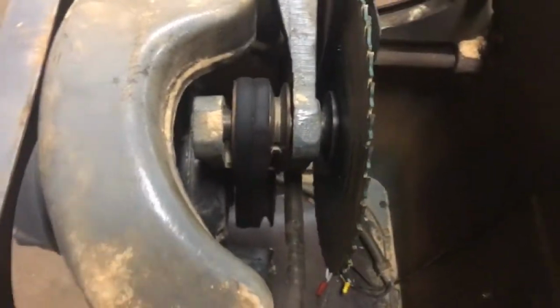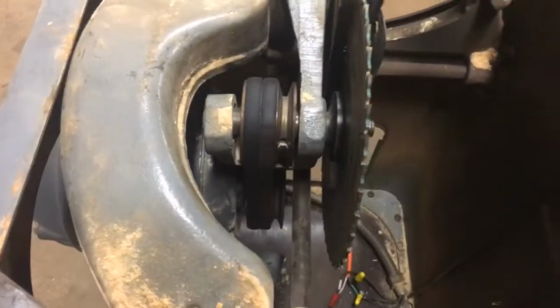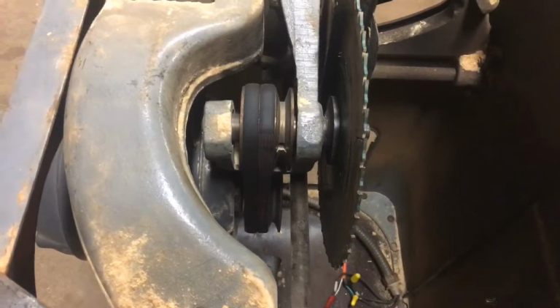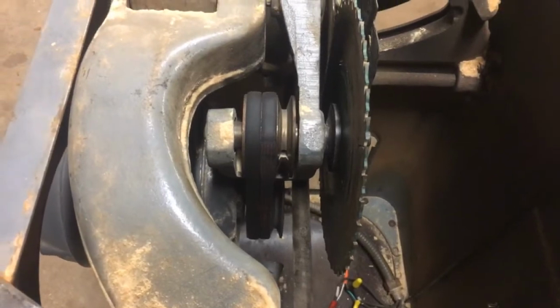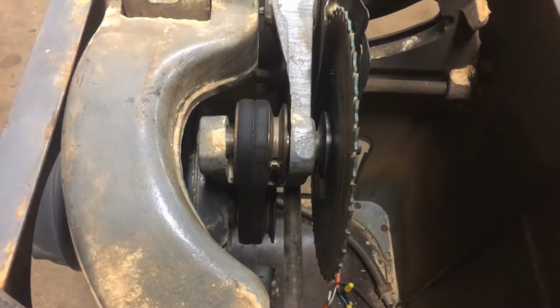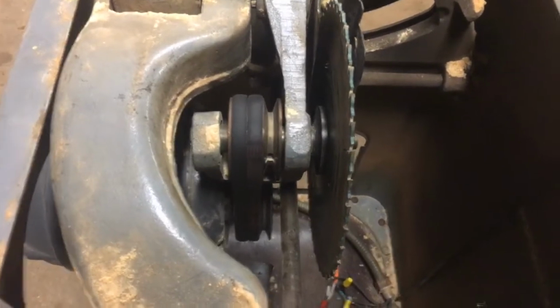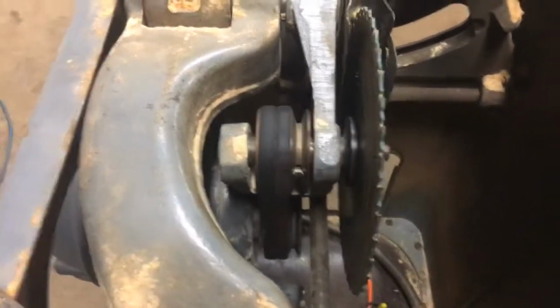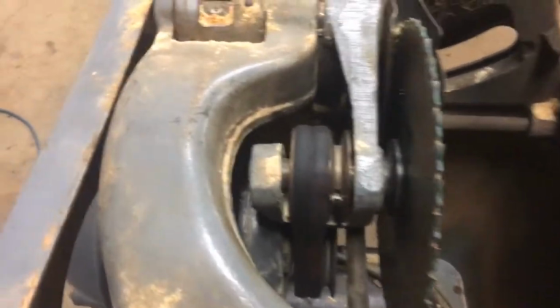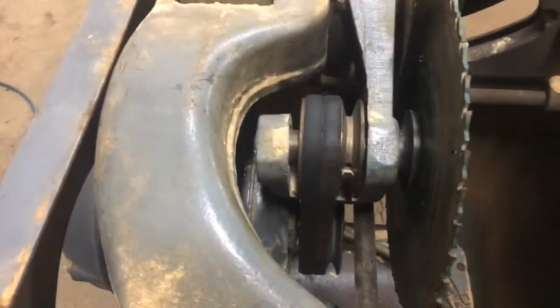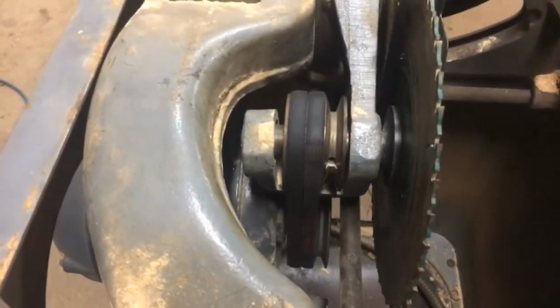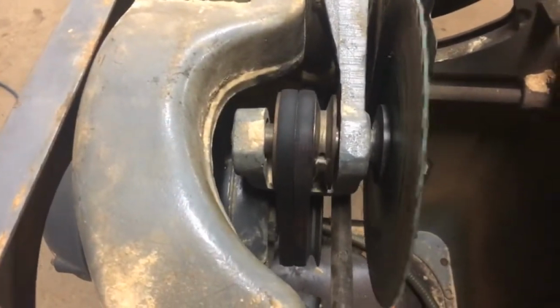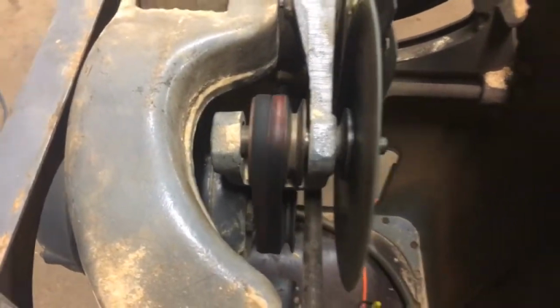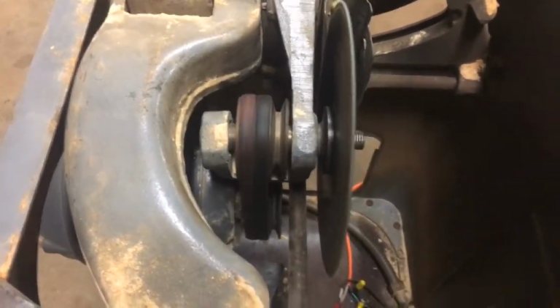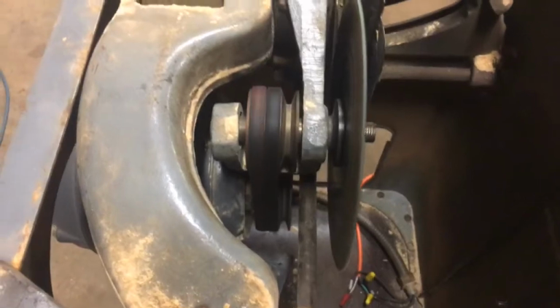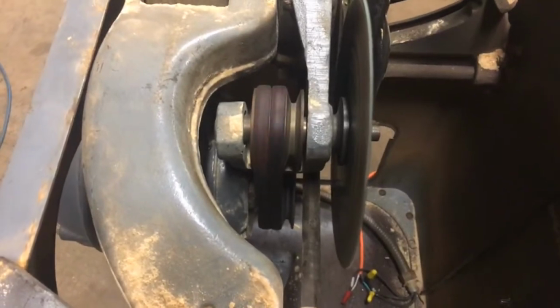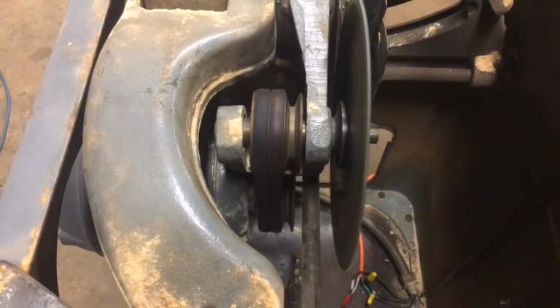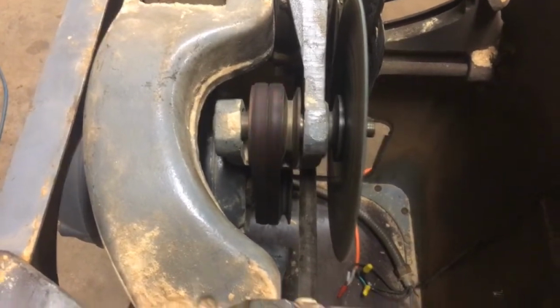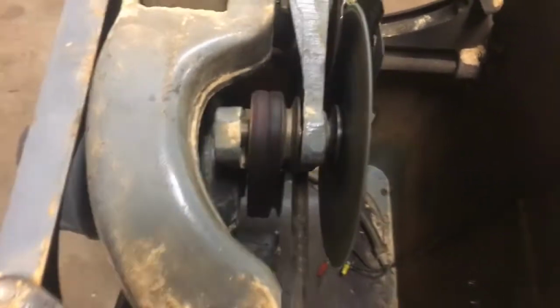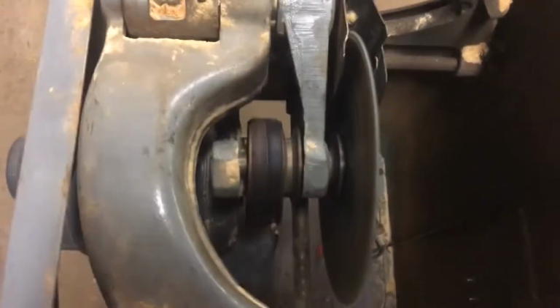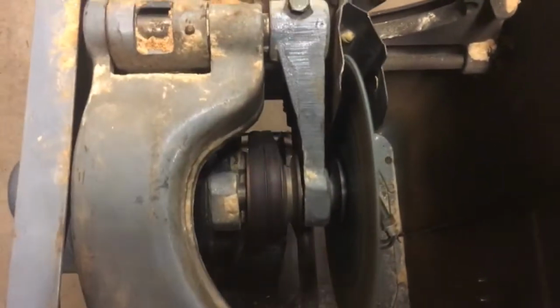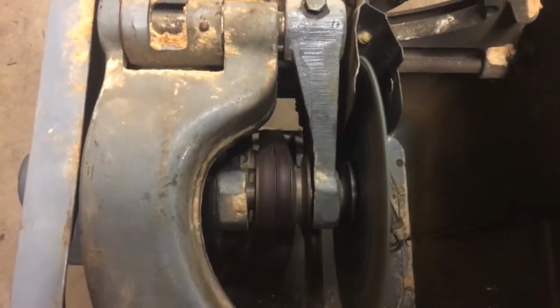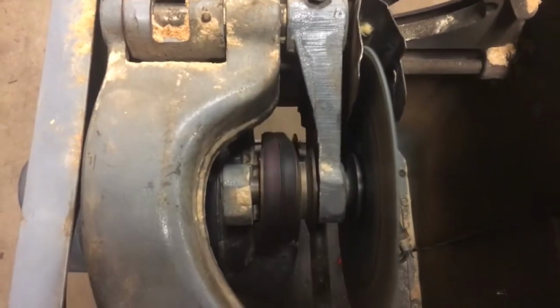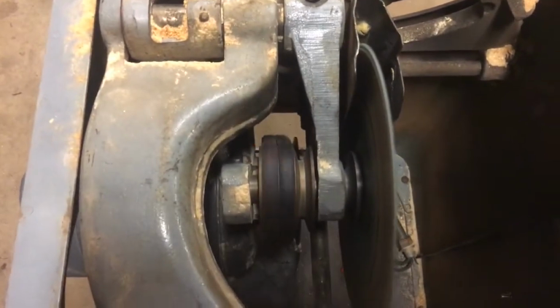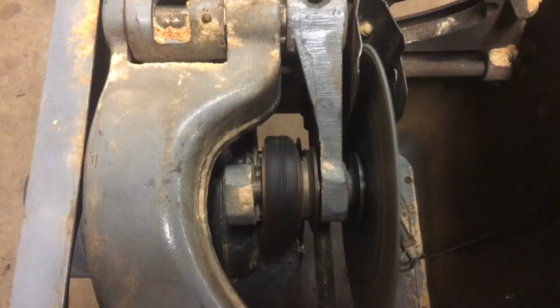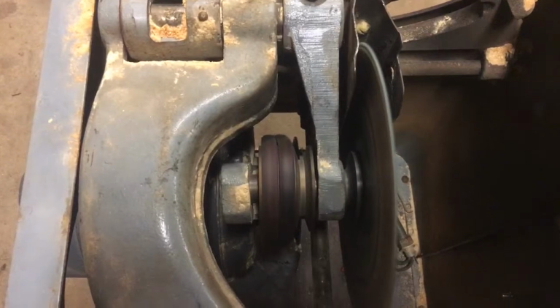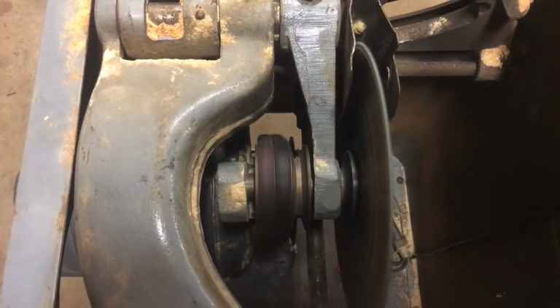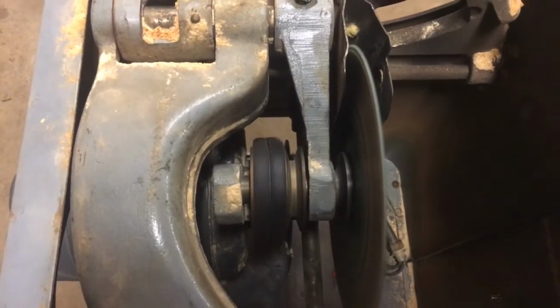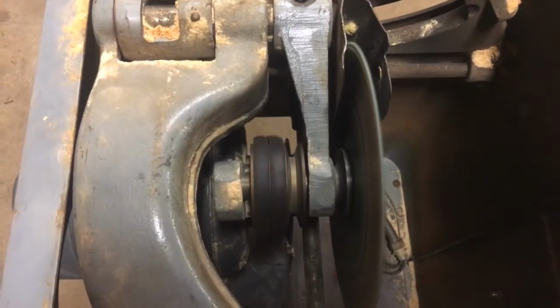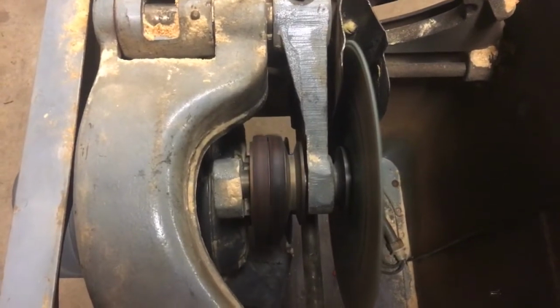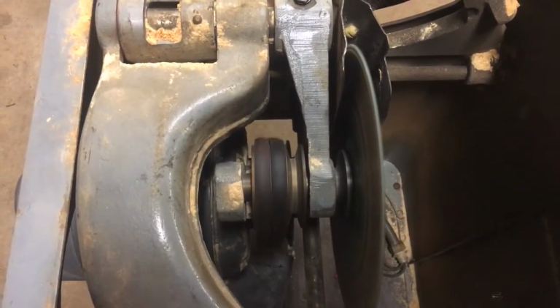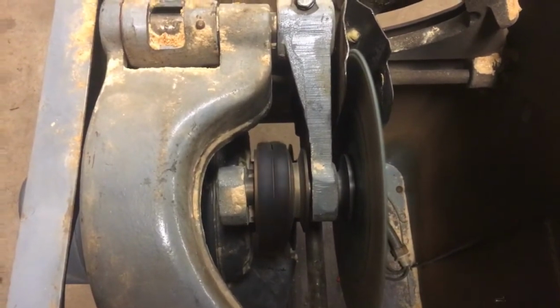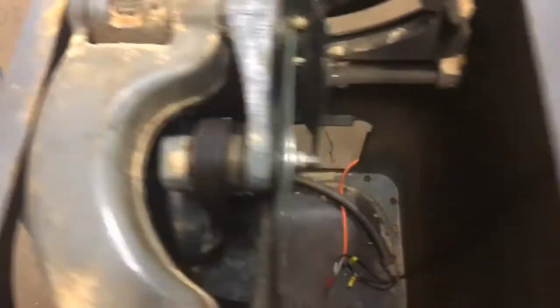Let me fire it back up — you'll see the belts jump because they don't bend real easy. You can kind of see them down there, they're hopping all over the place.